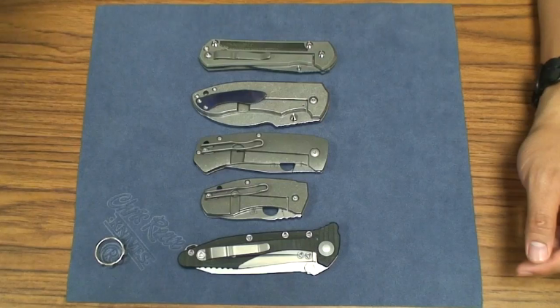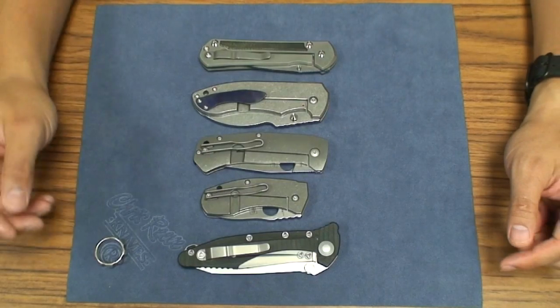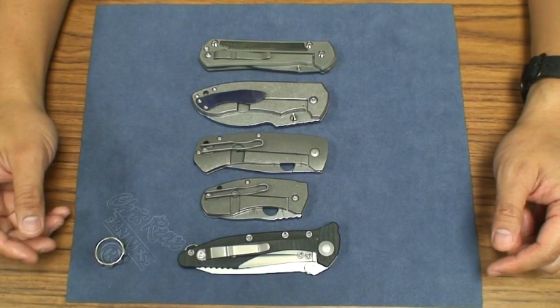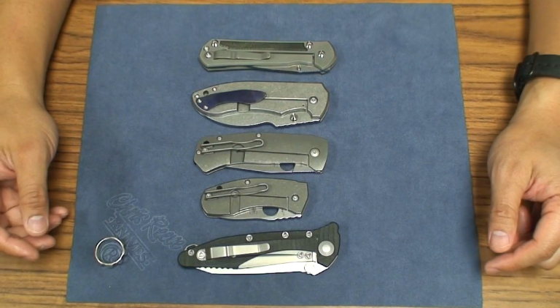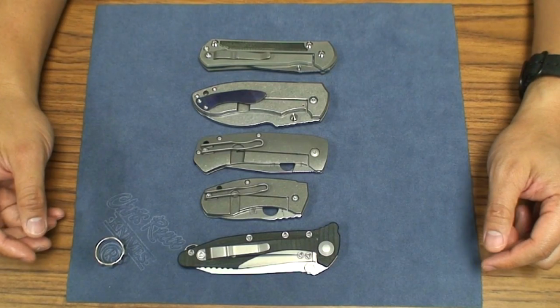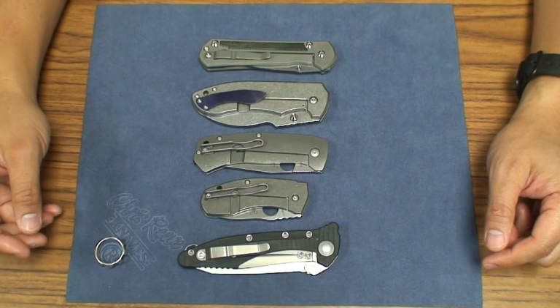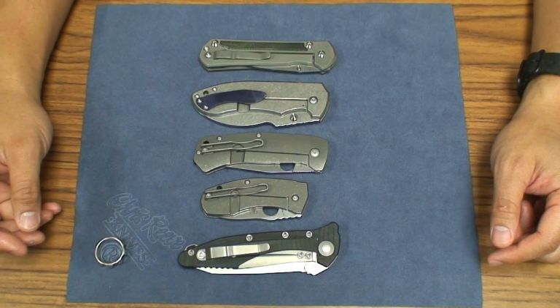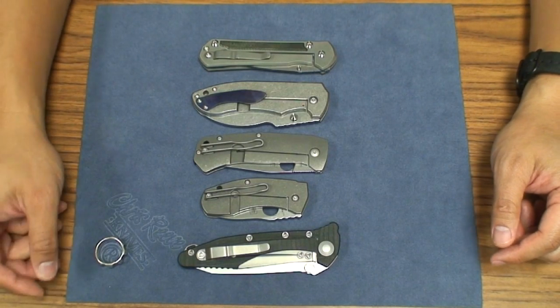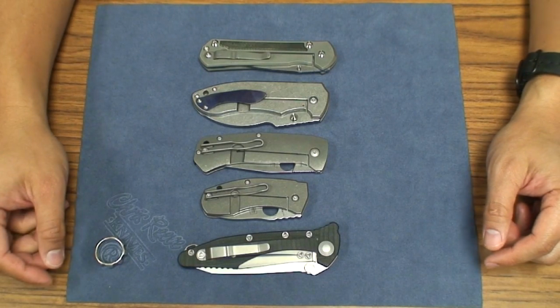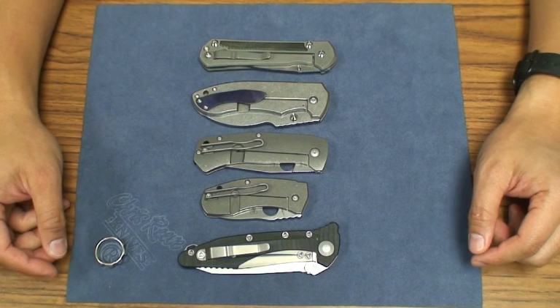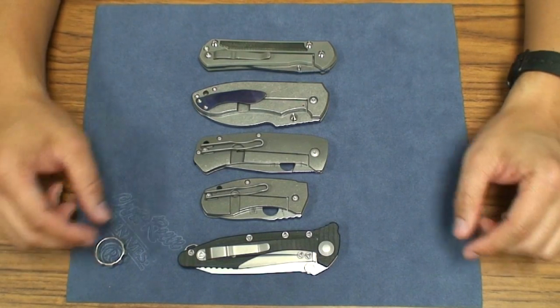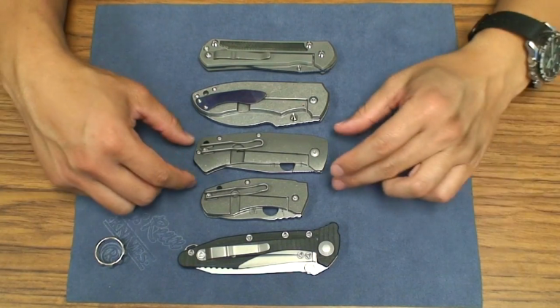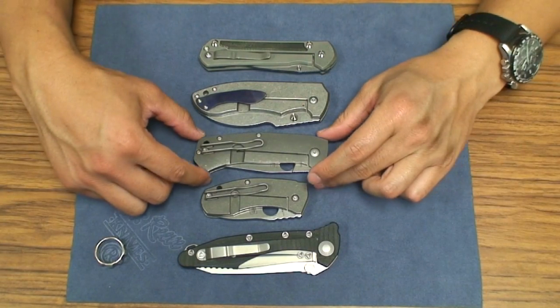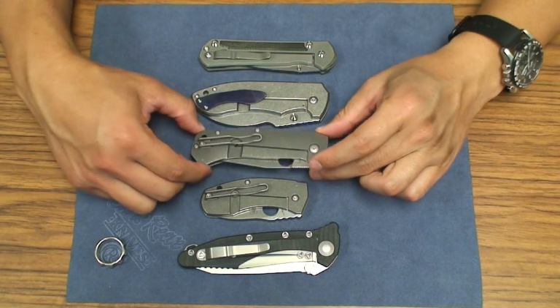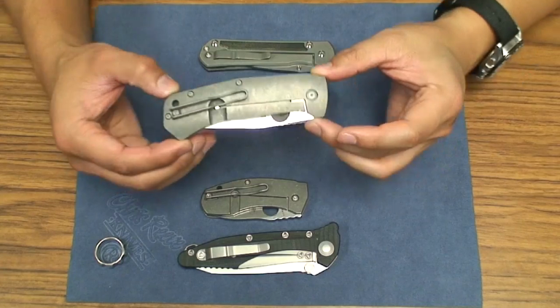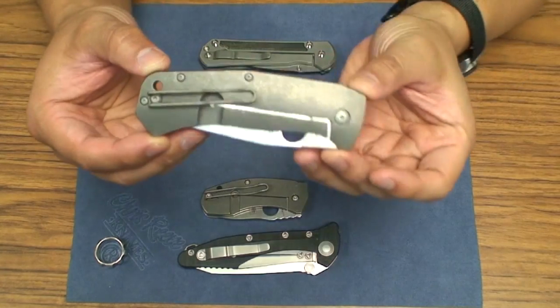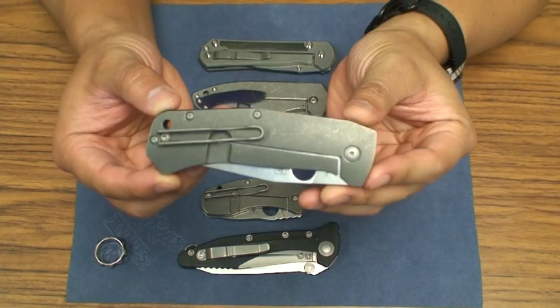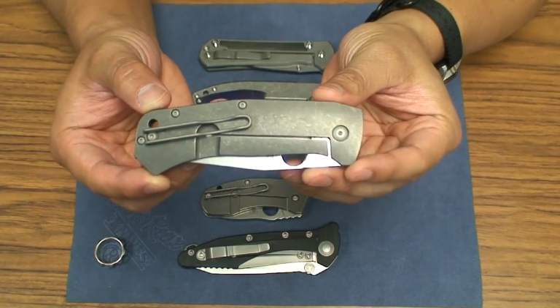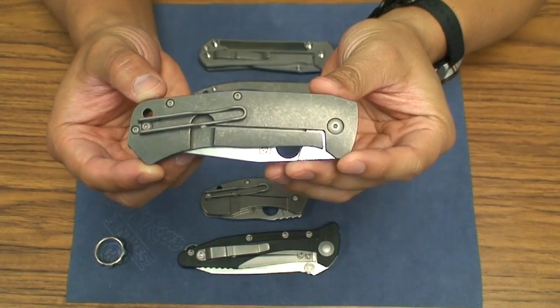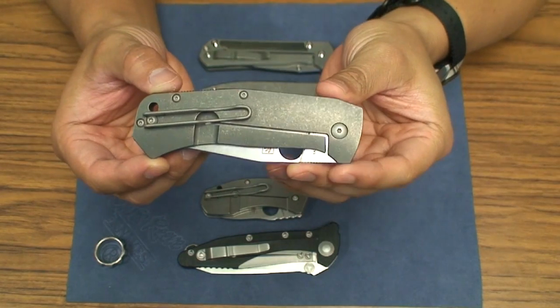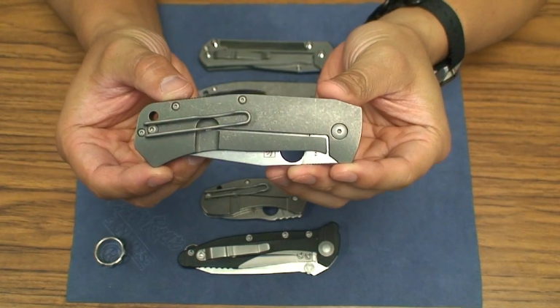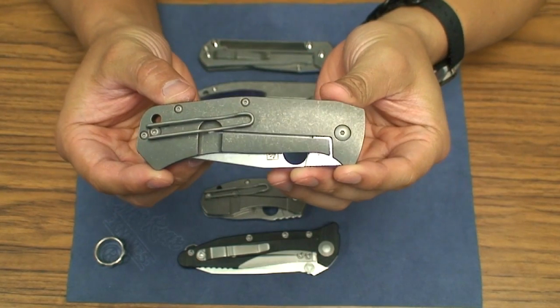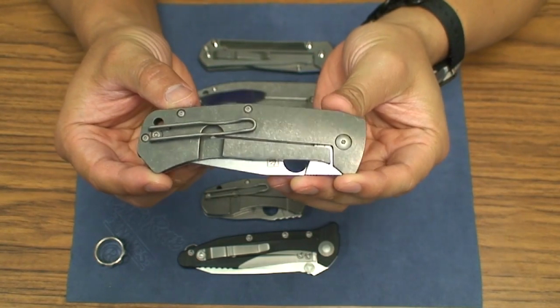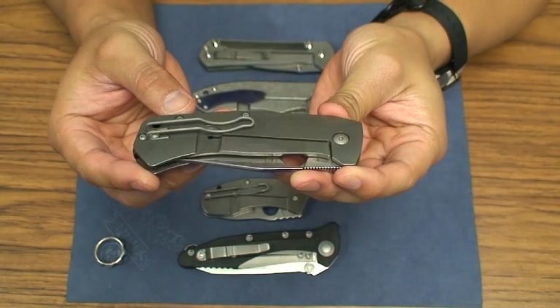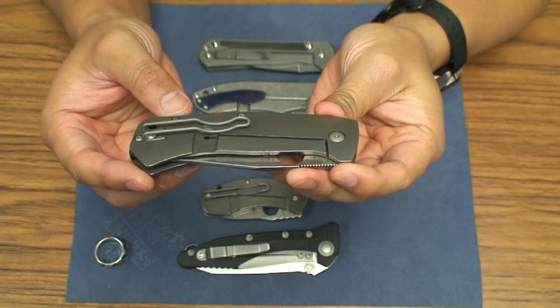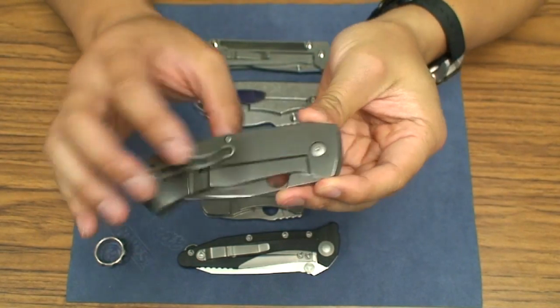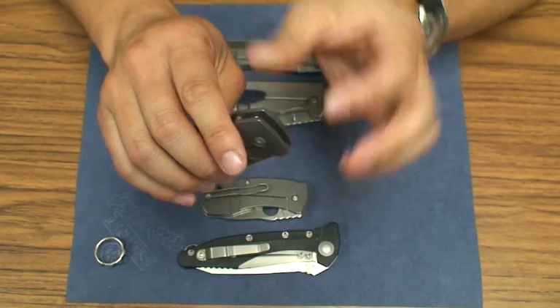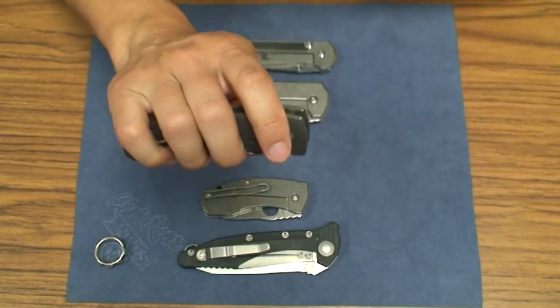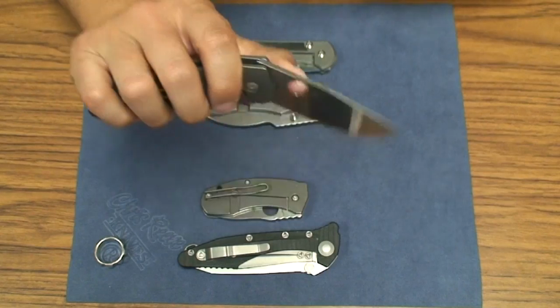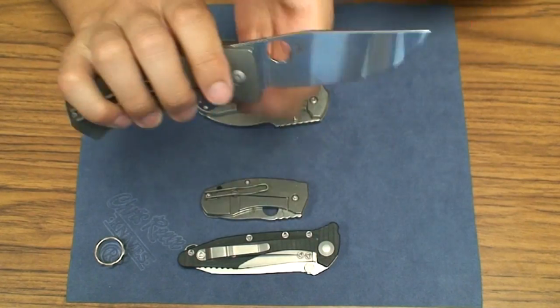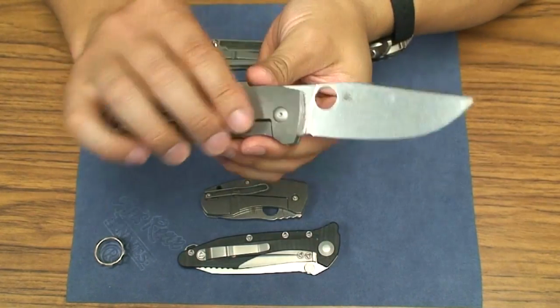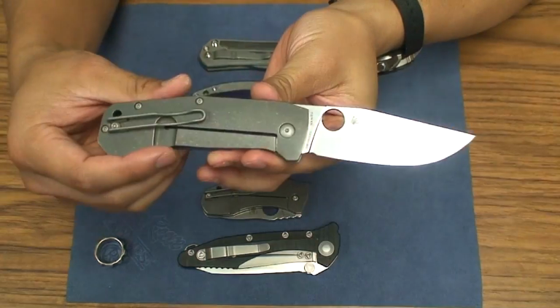What's going on YouTube? Got another knife review here for you. Today we're going to be looking at the Spyderco collaboration with Polish maker Marcin Schleis. This is his Bowie Folder.